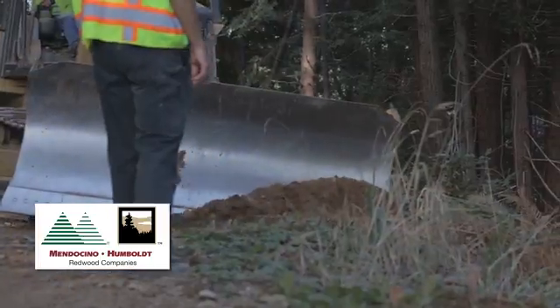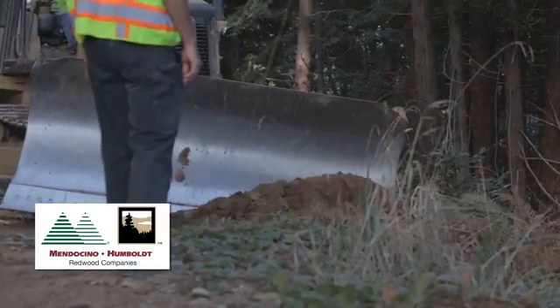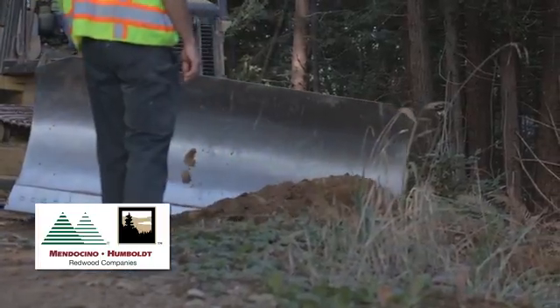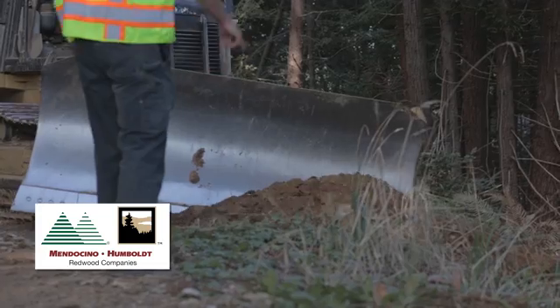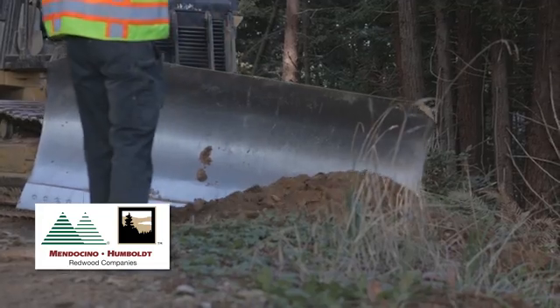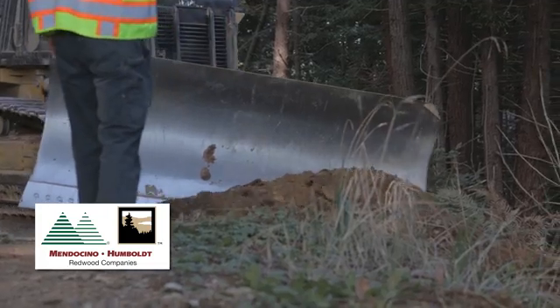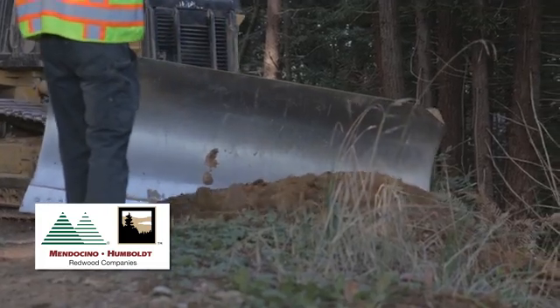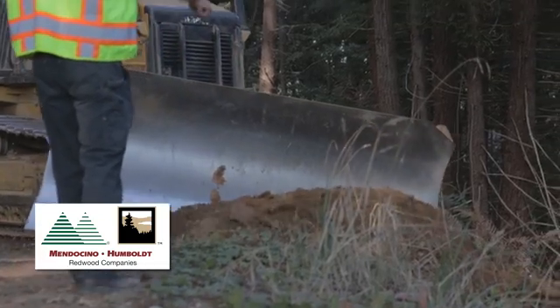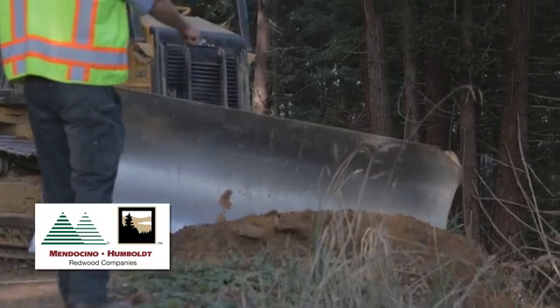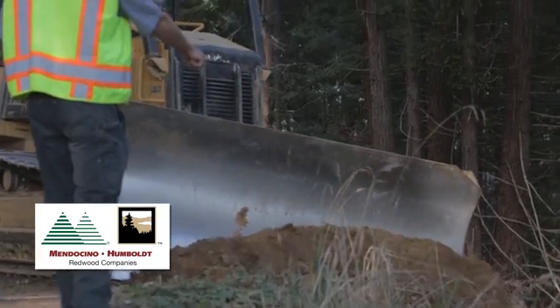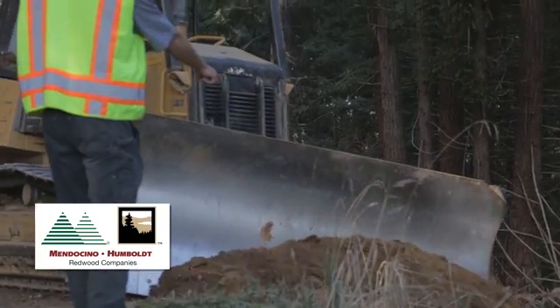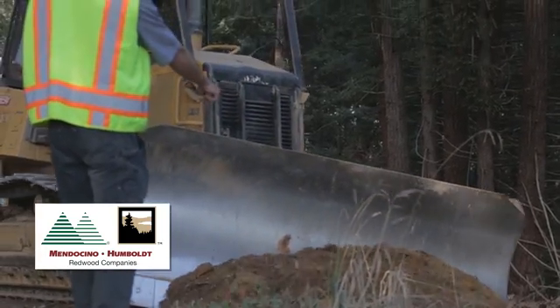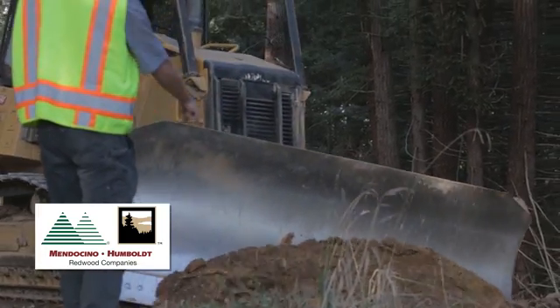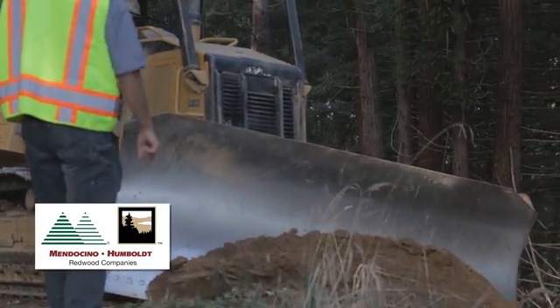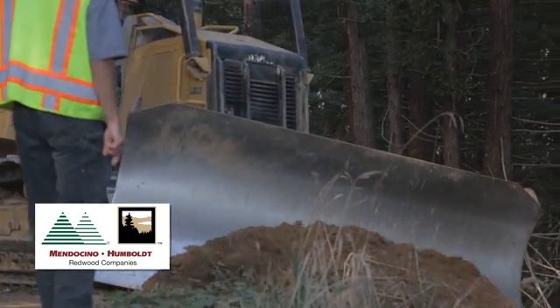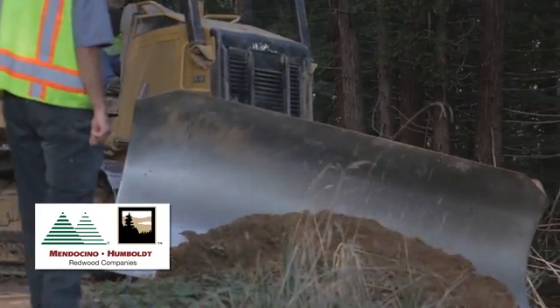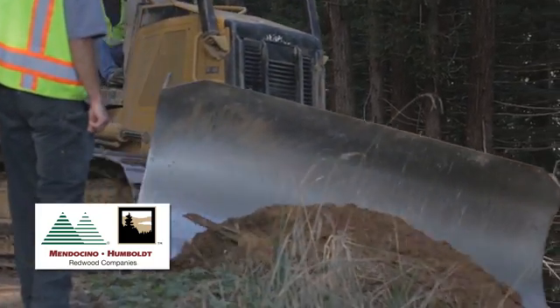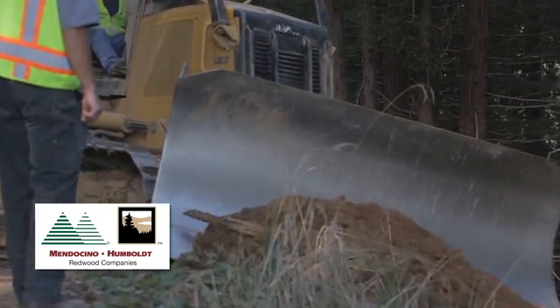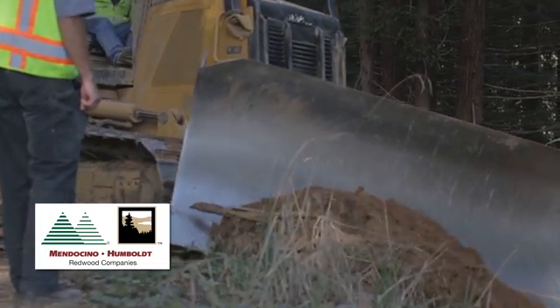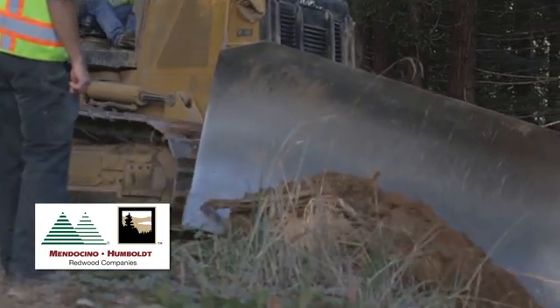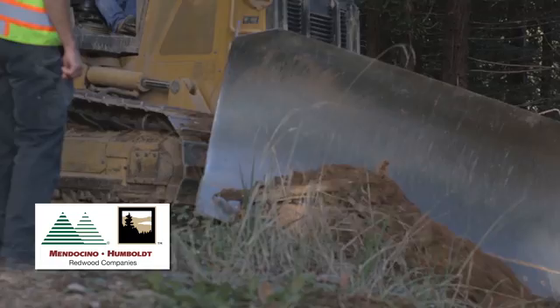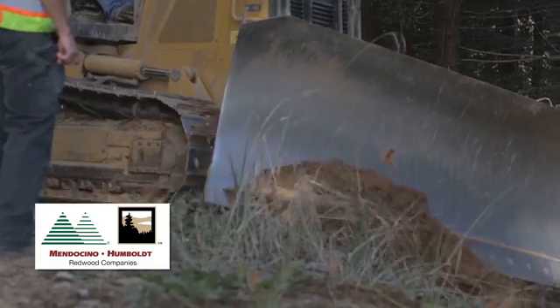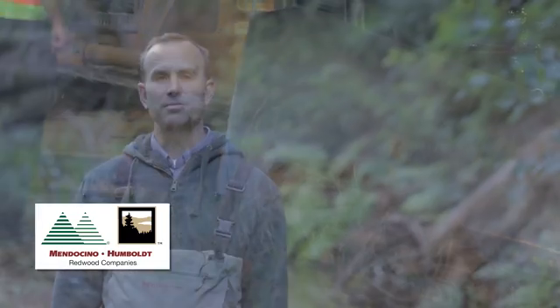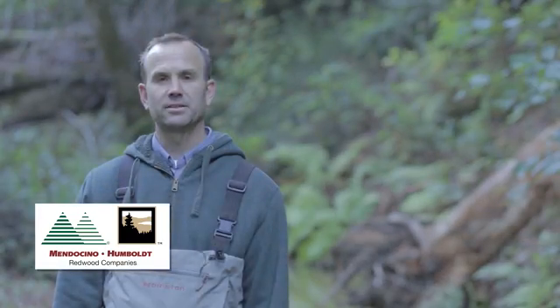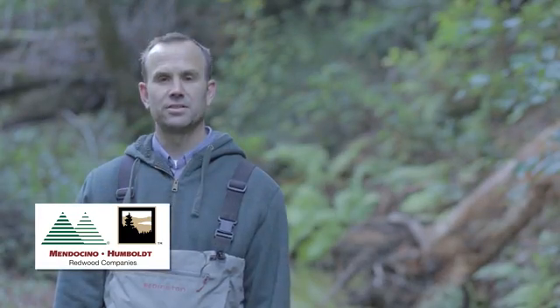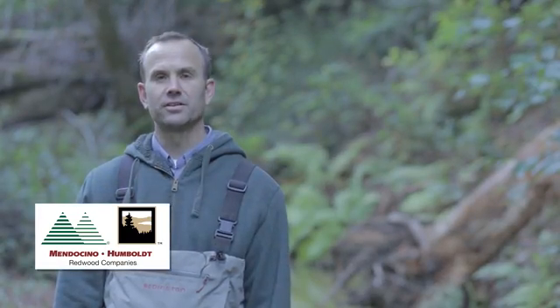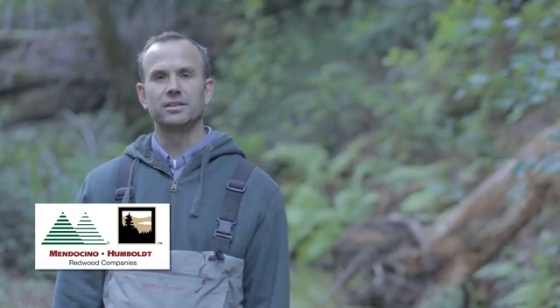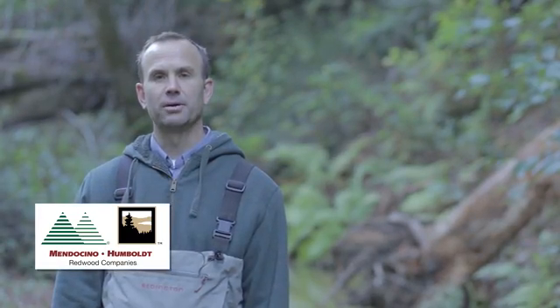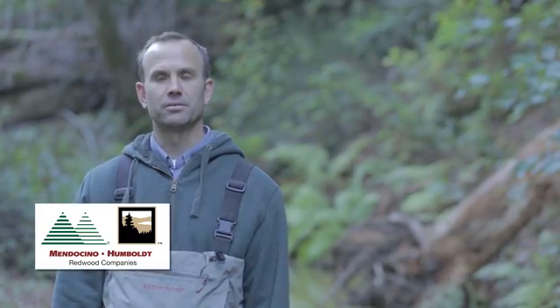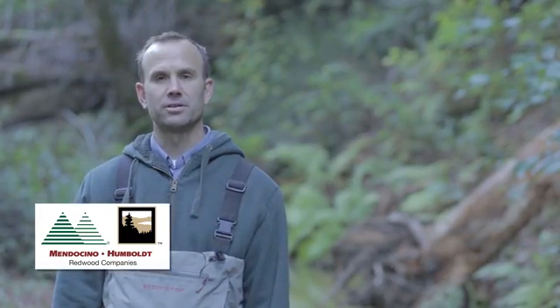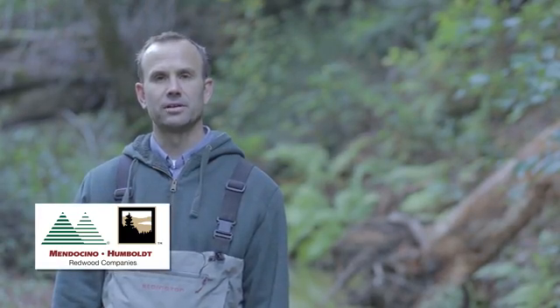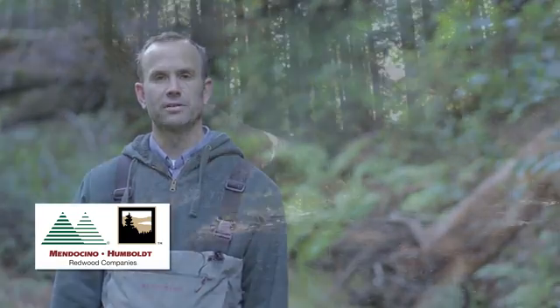All of the roads that are required for timber harvesting are upgraded to reduce their connectivity to the stream network. Fish passage is another key component to watershed restoration.